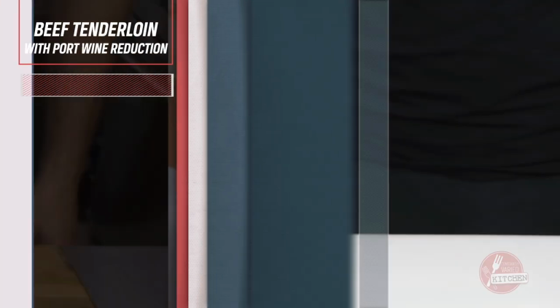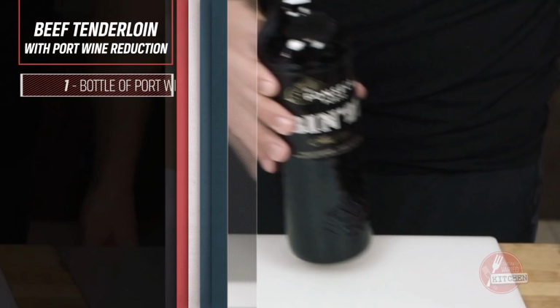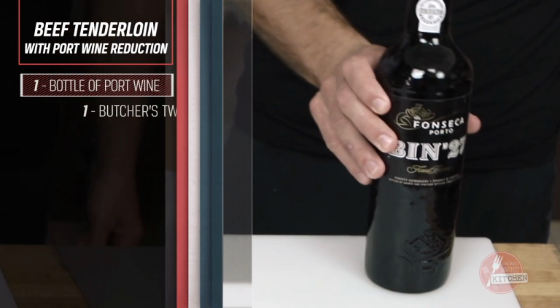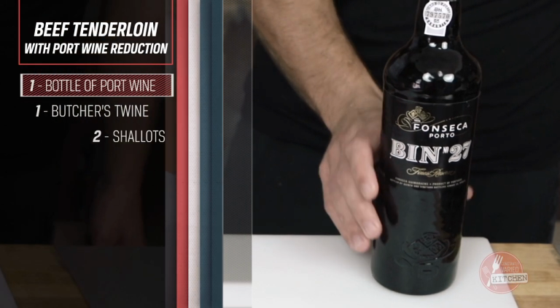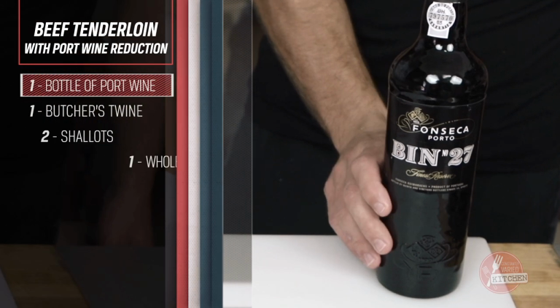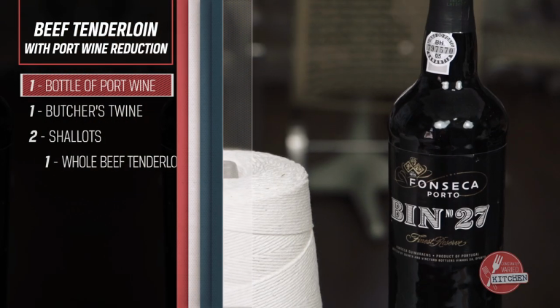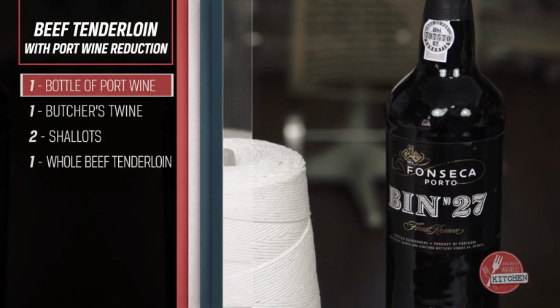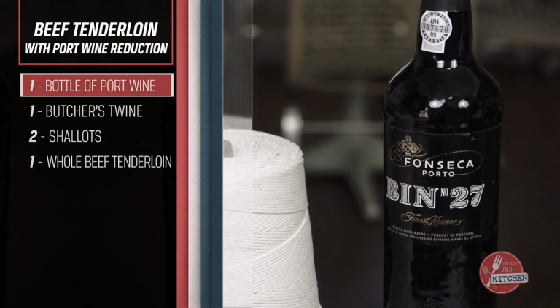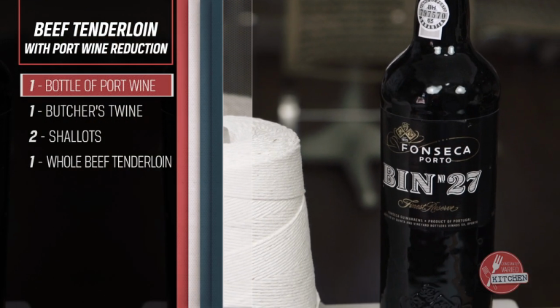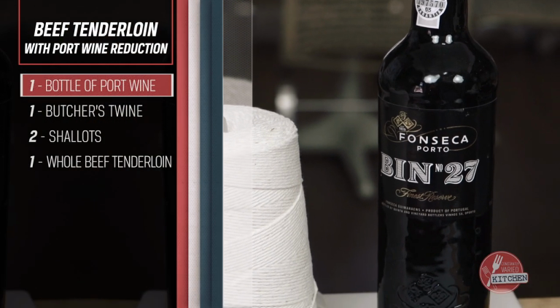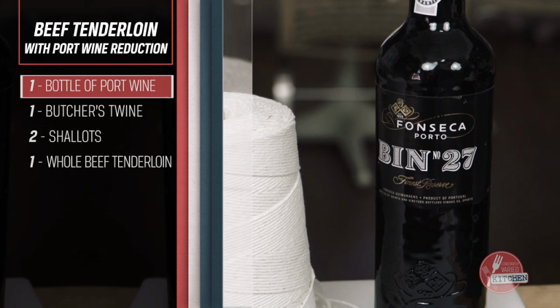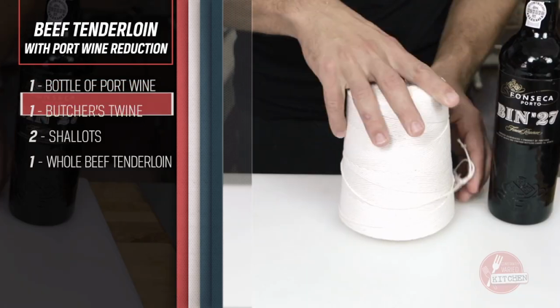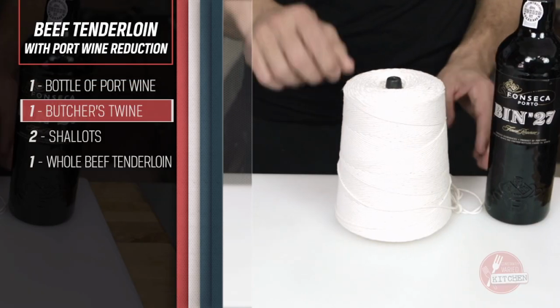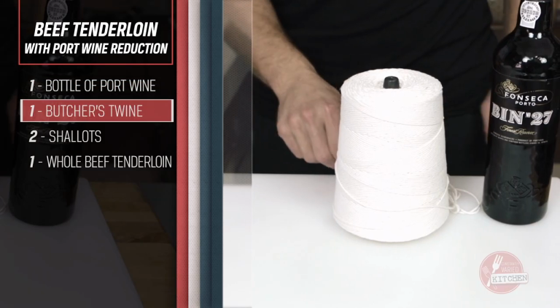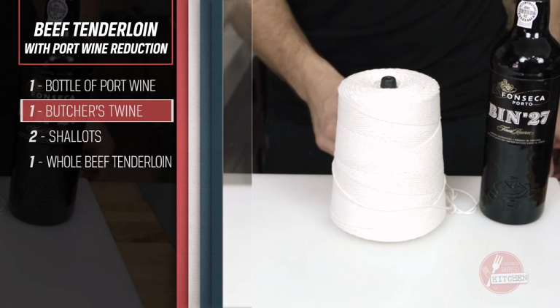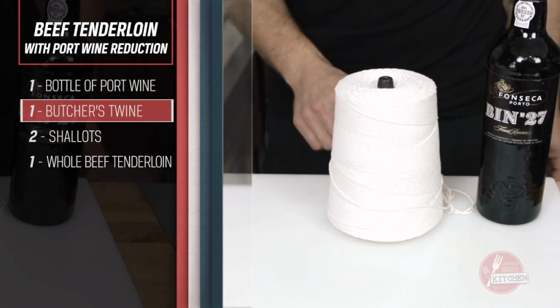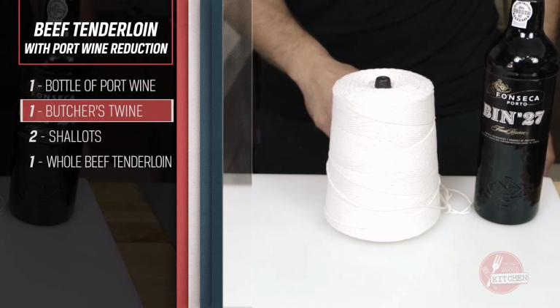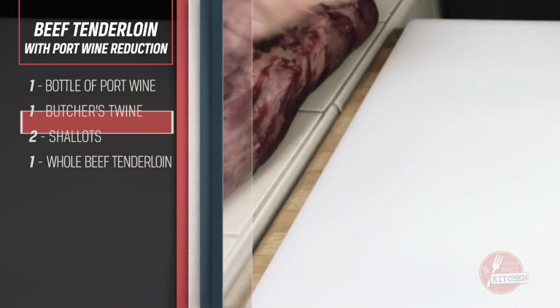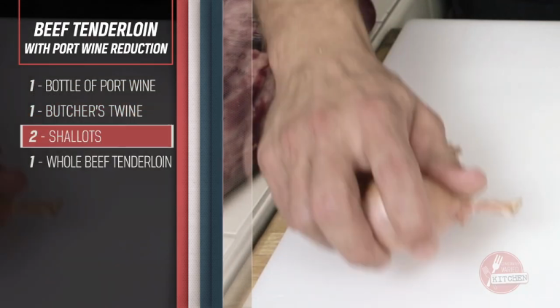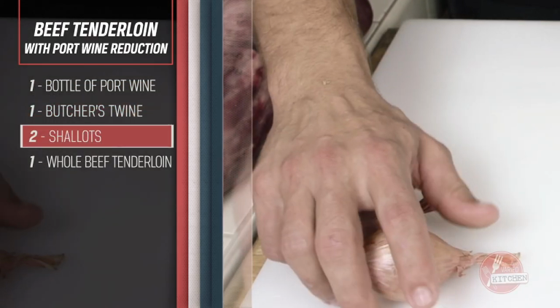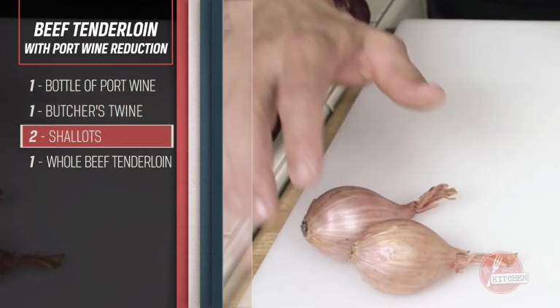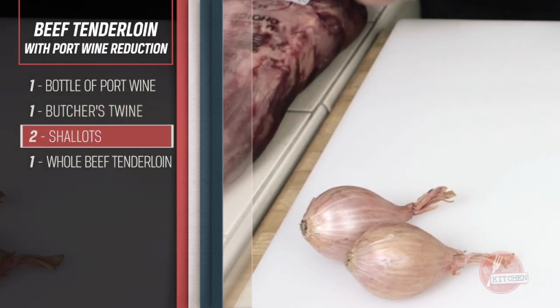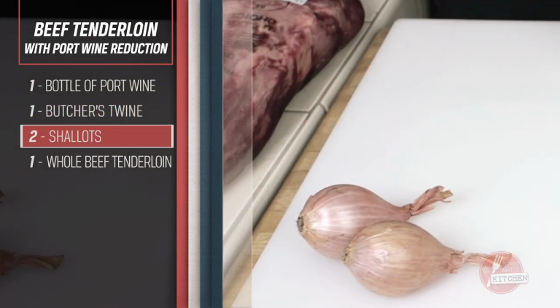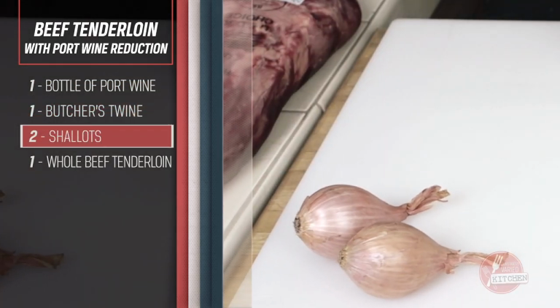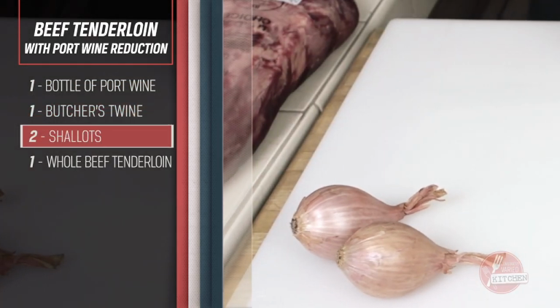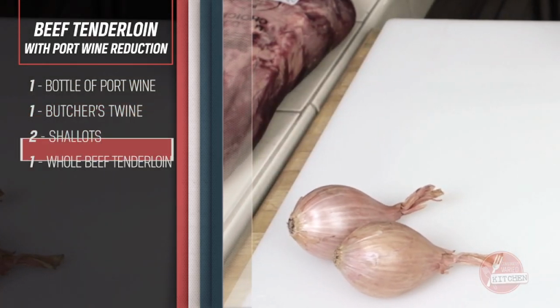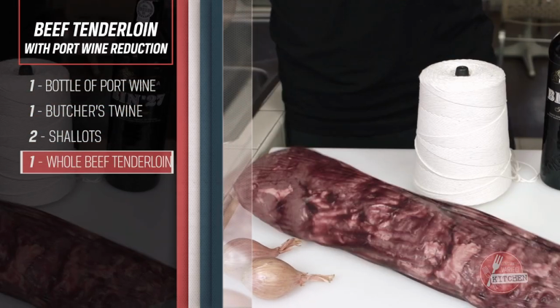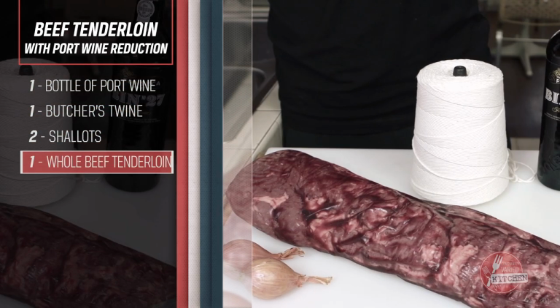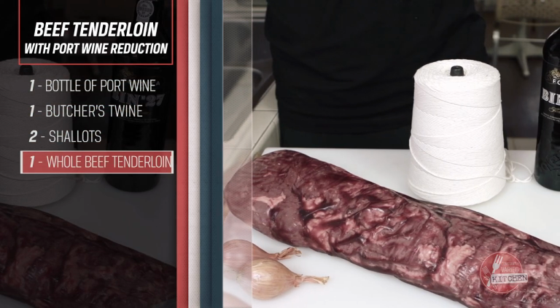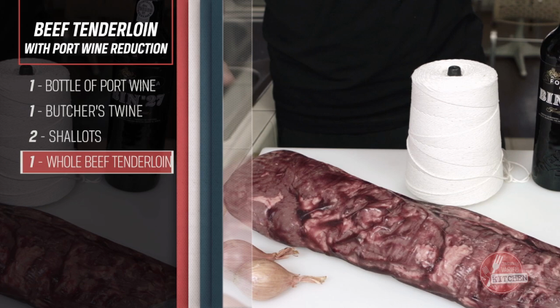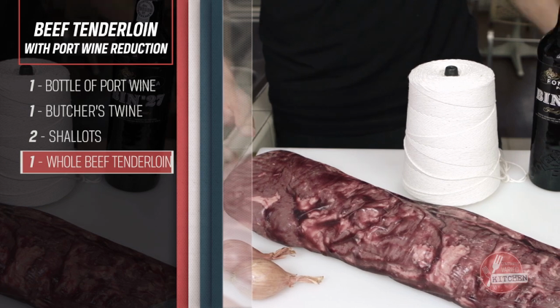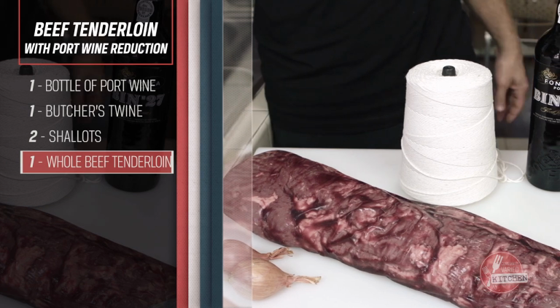One bottle port wine, butcher's twine, shallots, beef tenderloin.